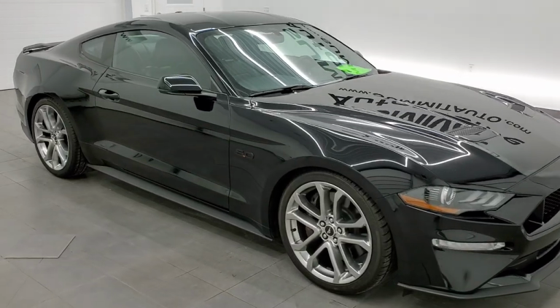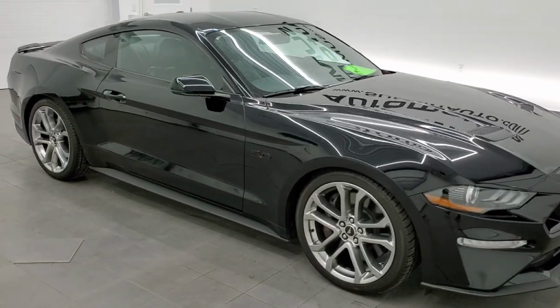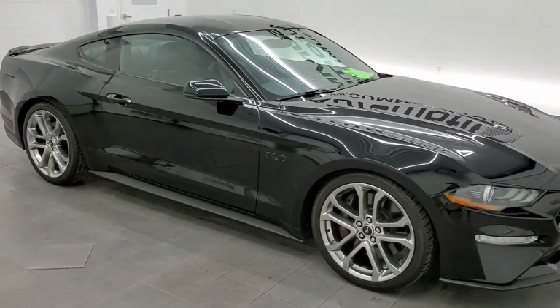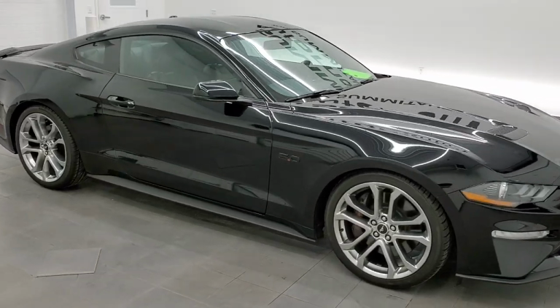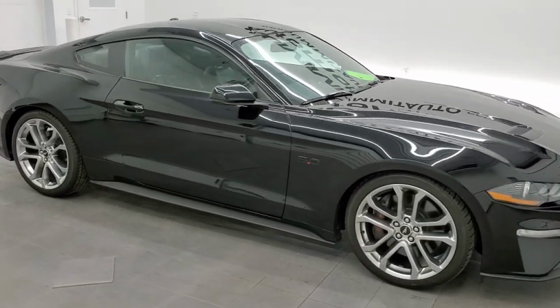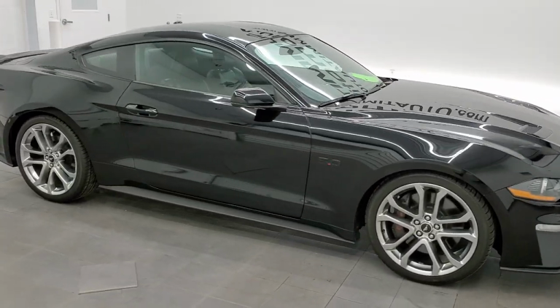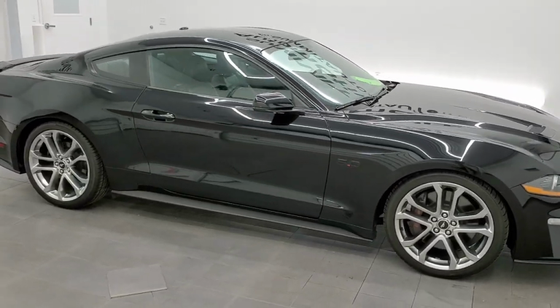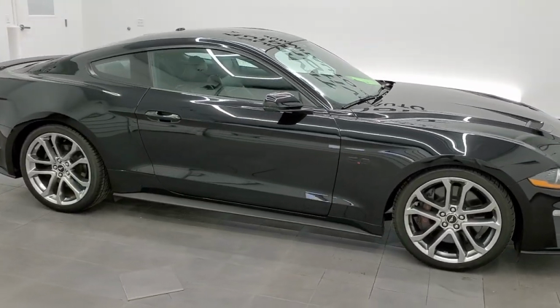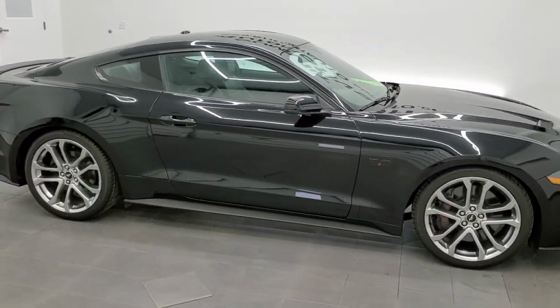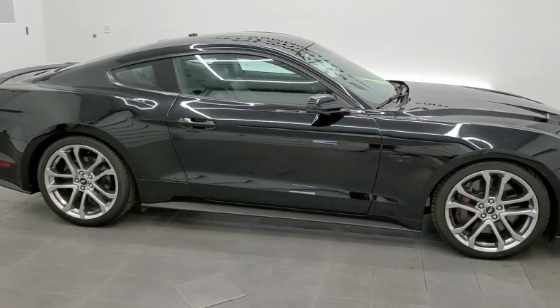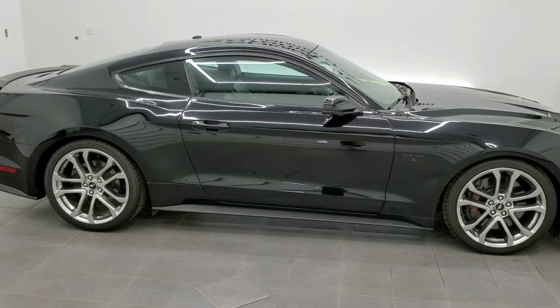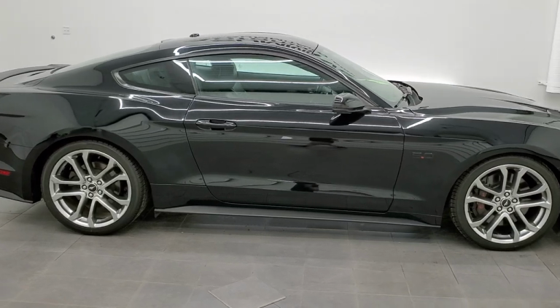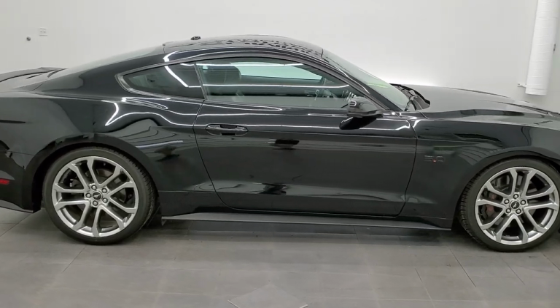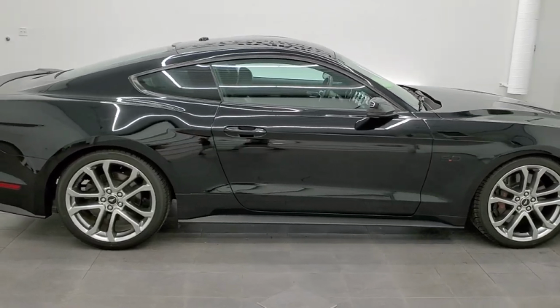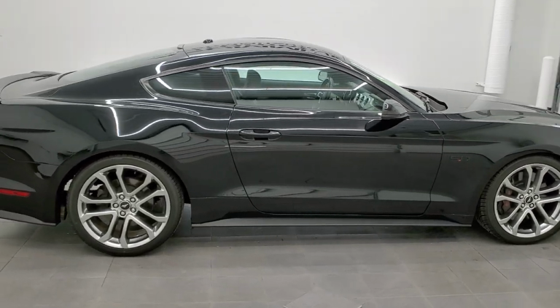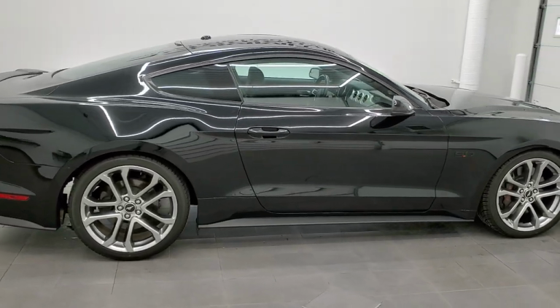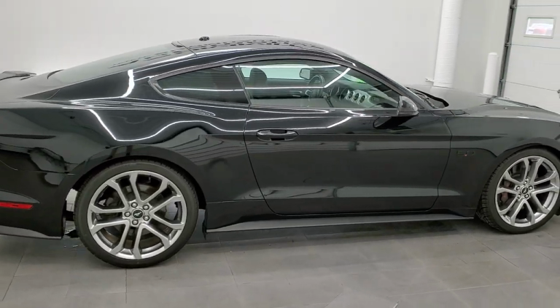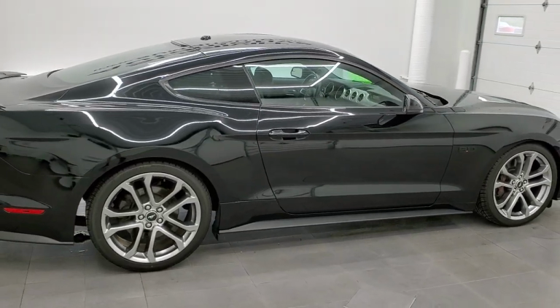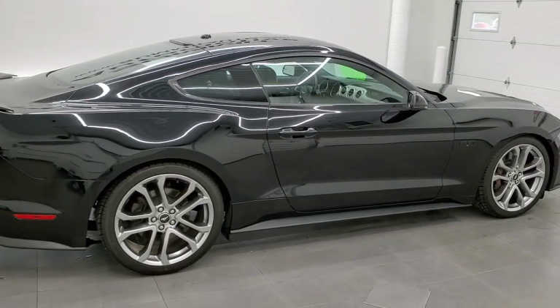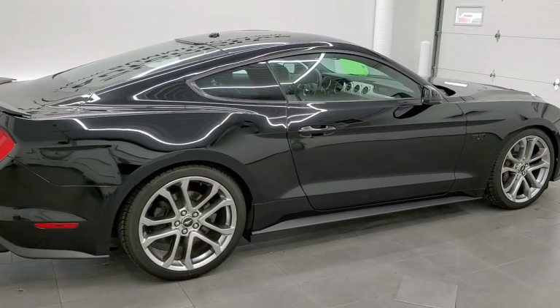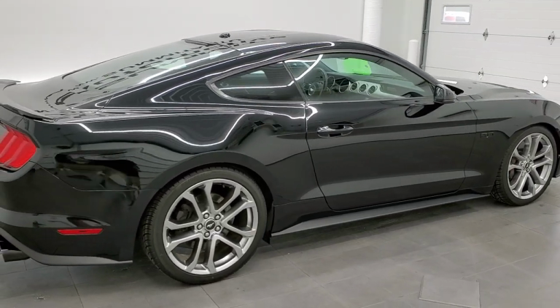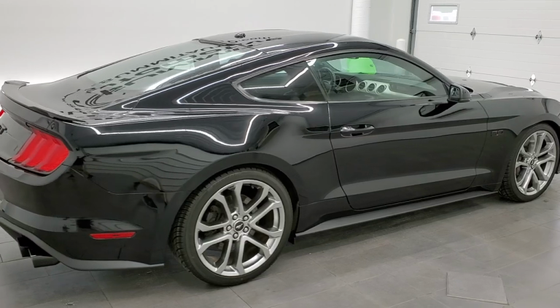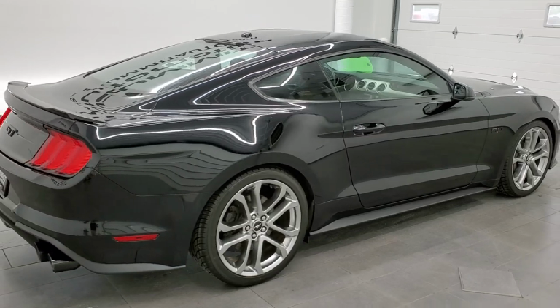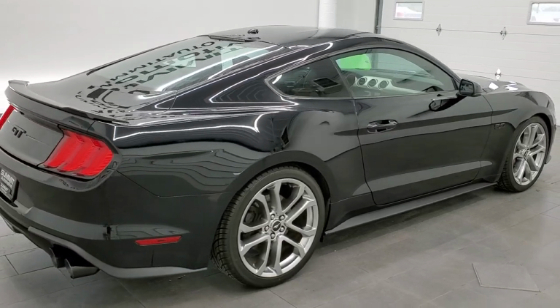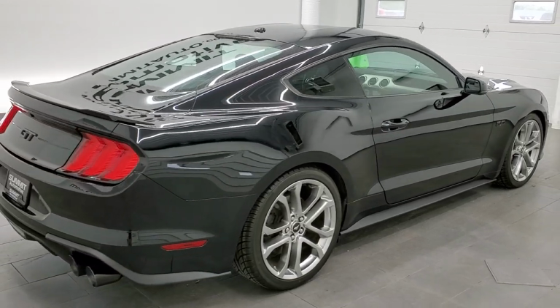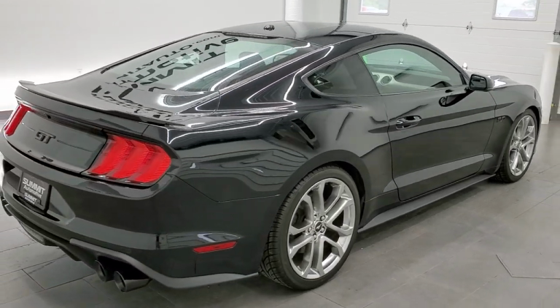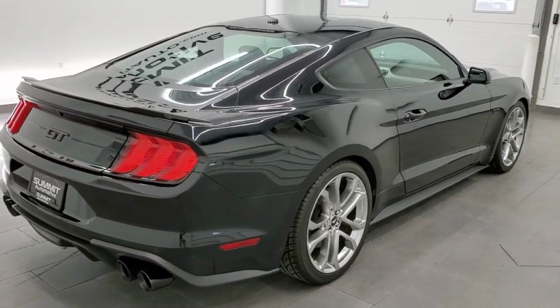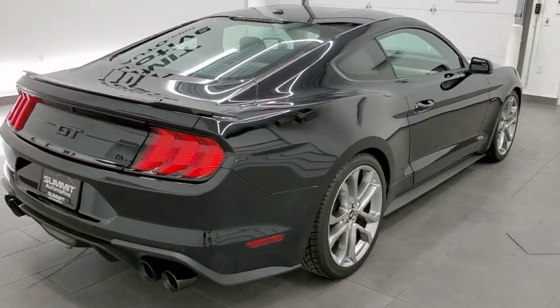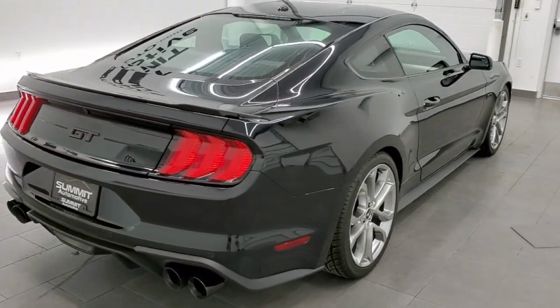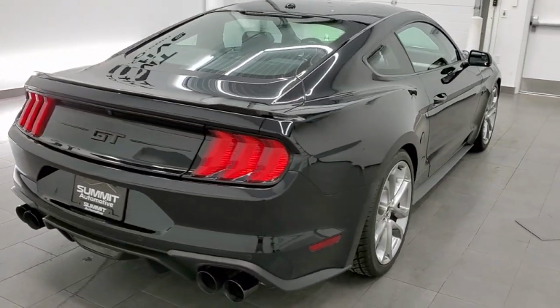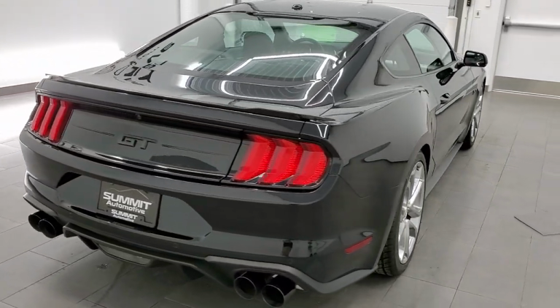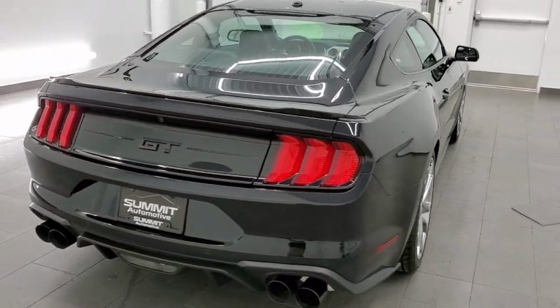This 2019 Ford Mustang GT Premium is stock number 11656ZA. We are here at Summit Automotive in Fond du Lac, Wisconsin, your new and used sports car headquarters.